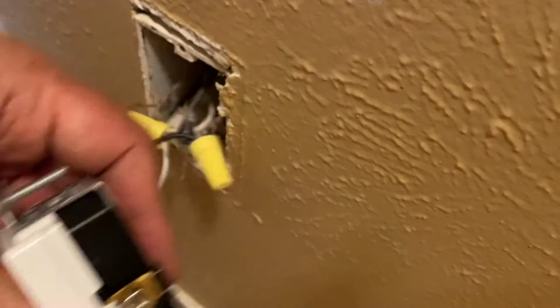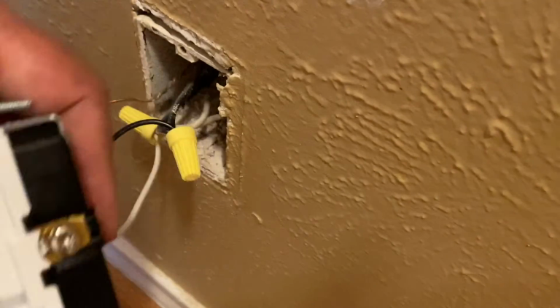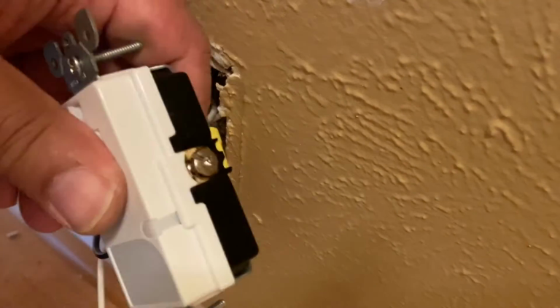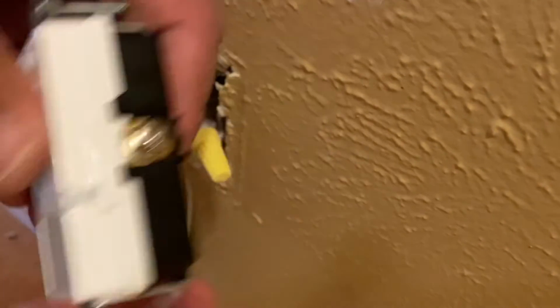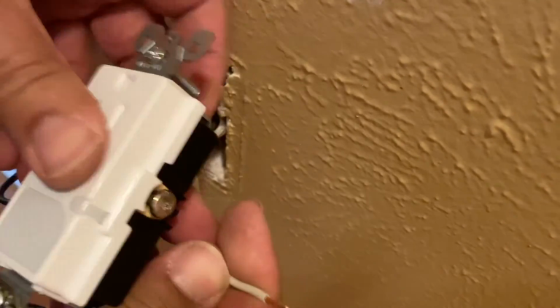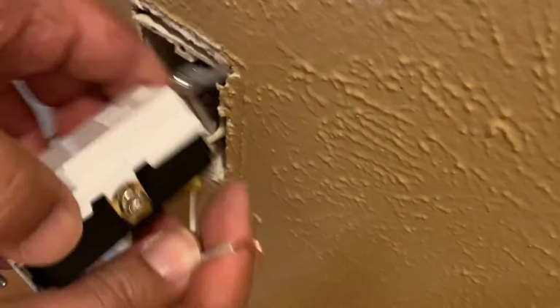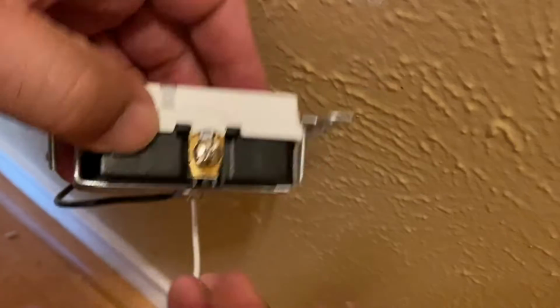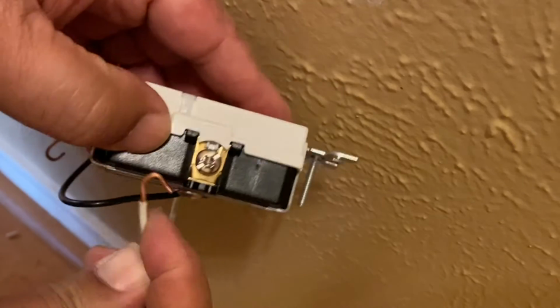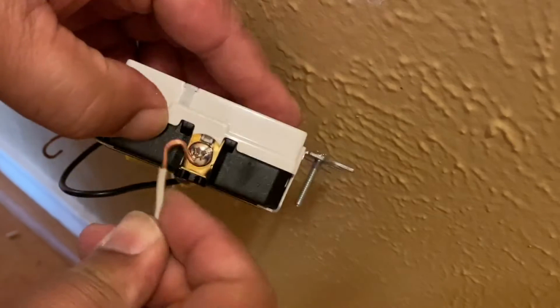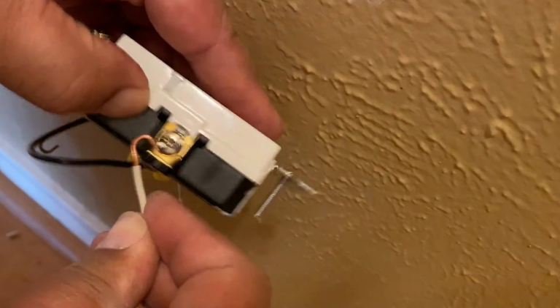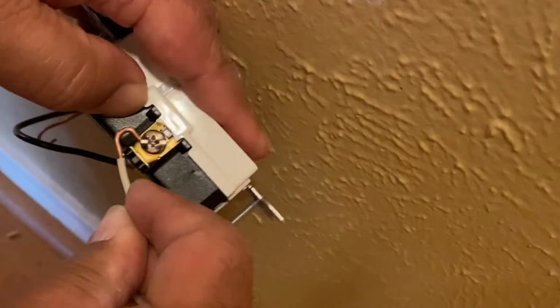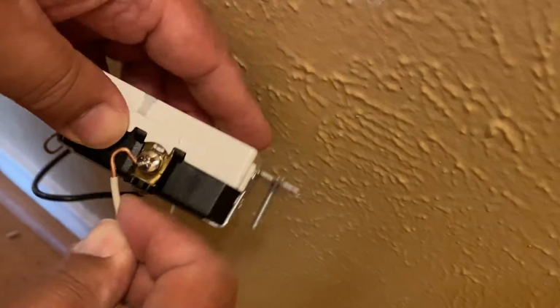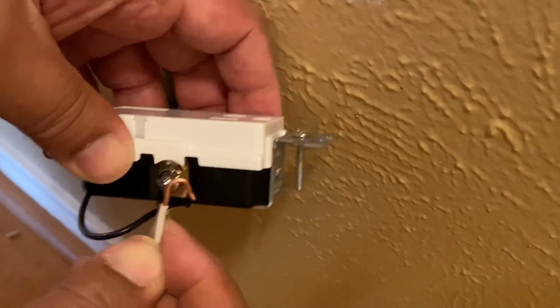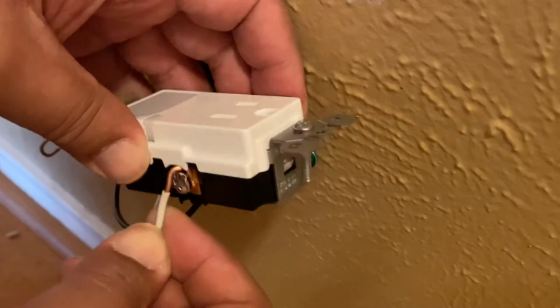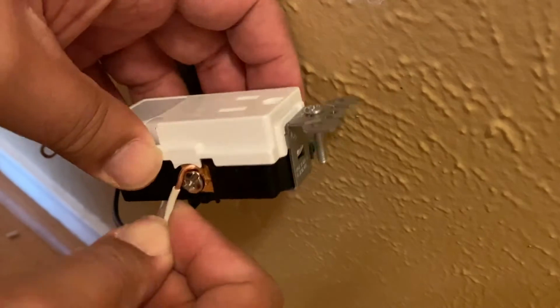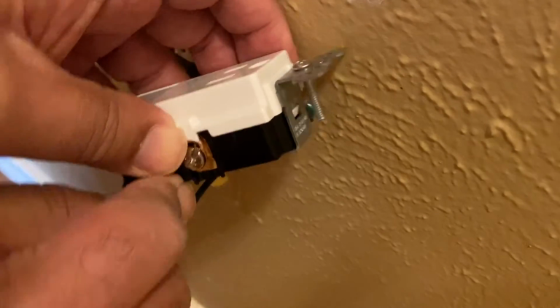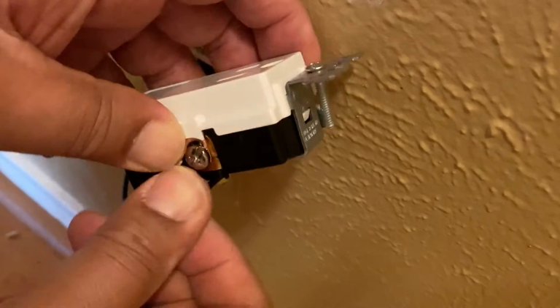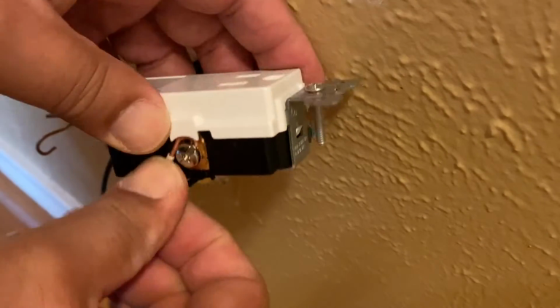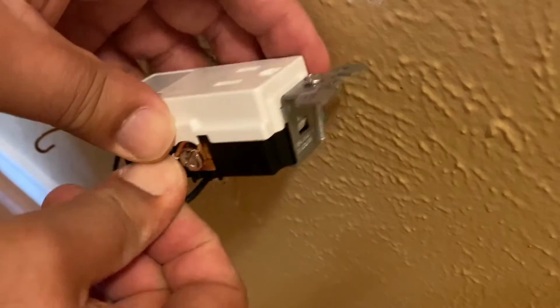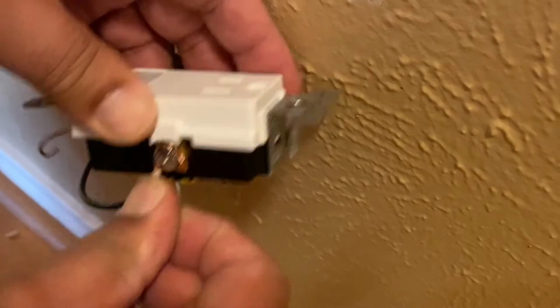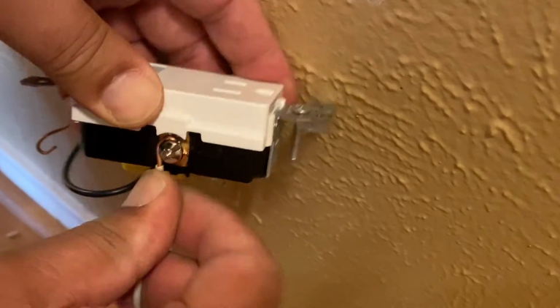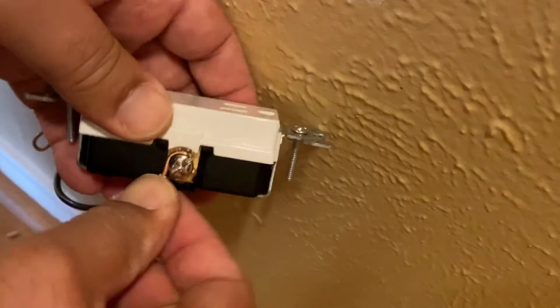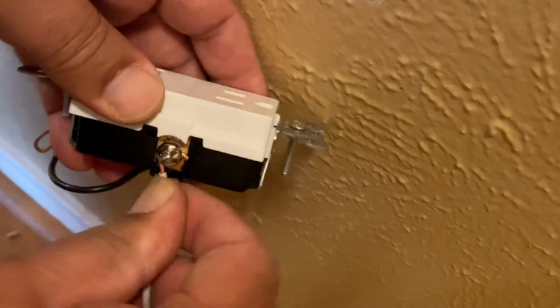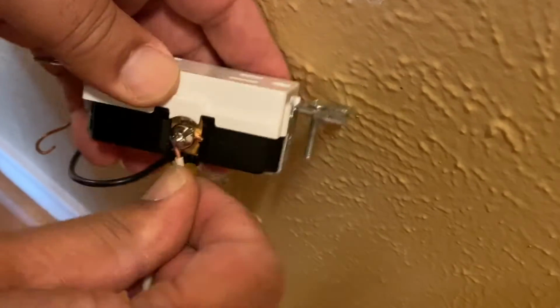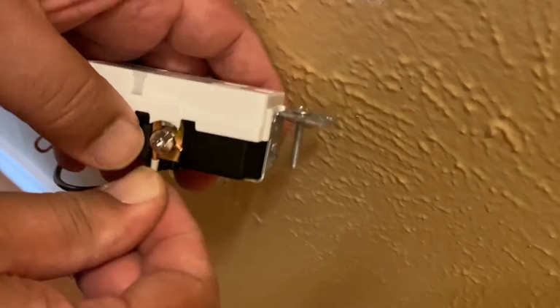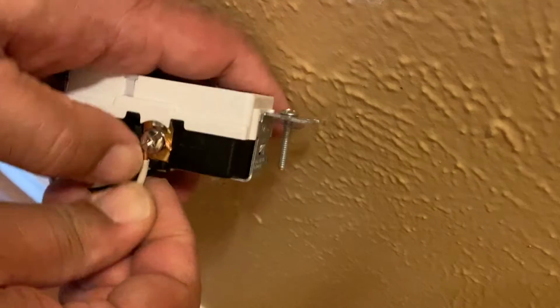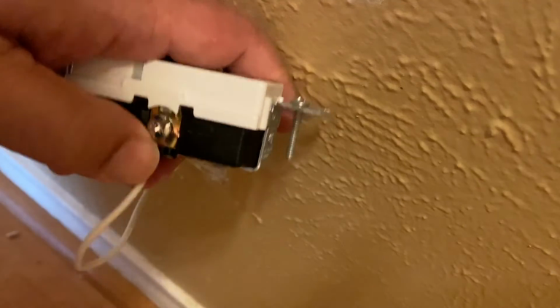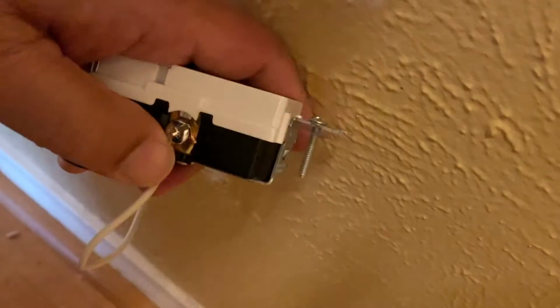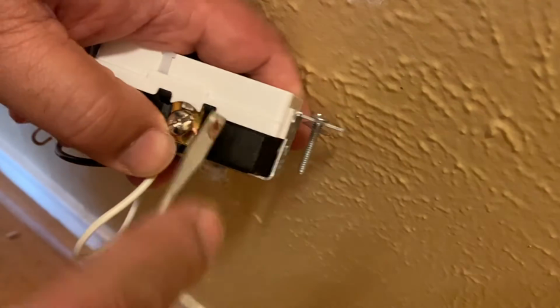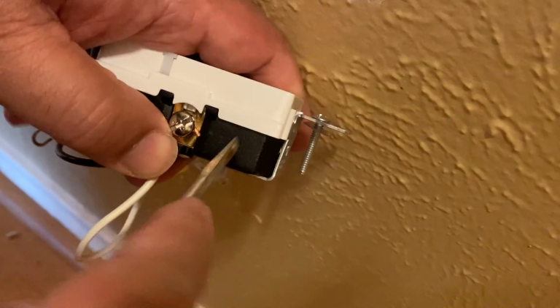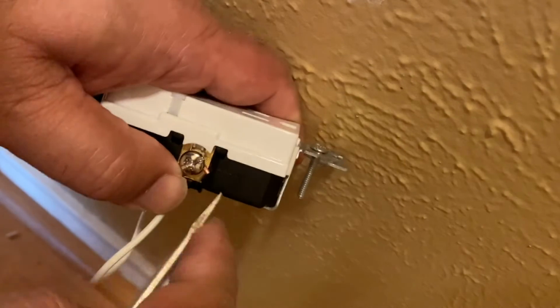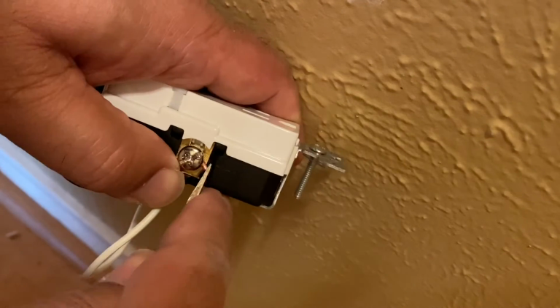Then you can connect the white wire on the other side, which will be the silver screw. Read the instructions on your outlet before you make the connection.